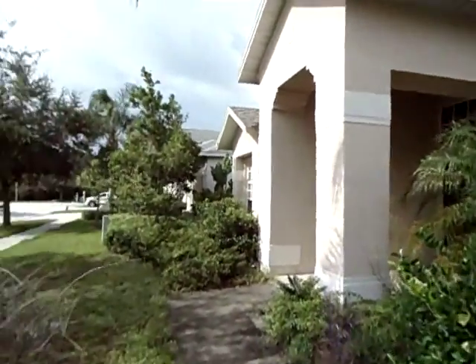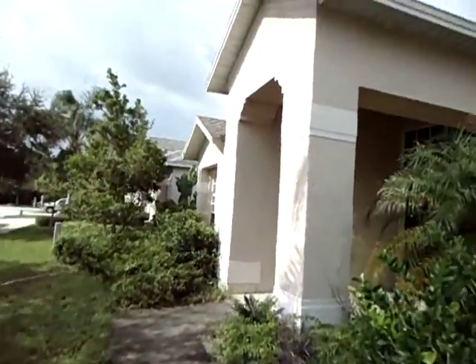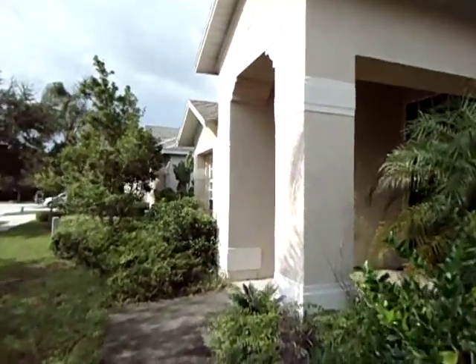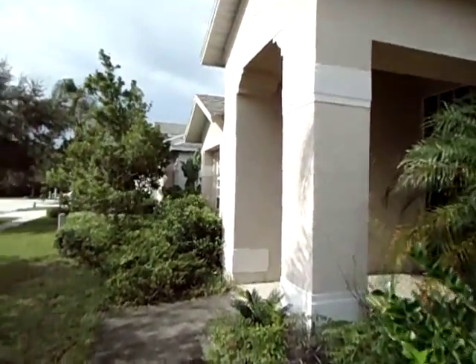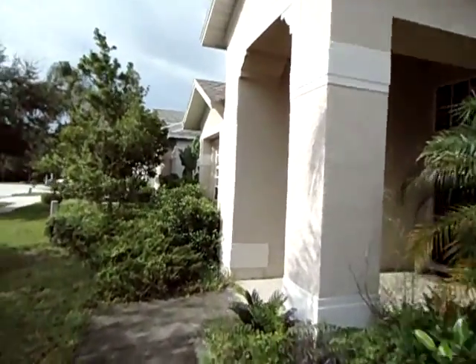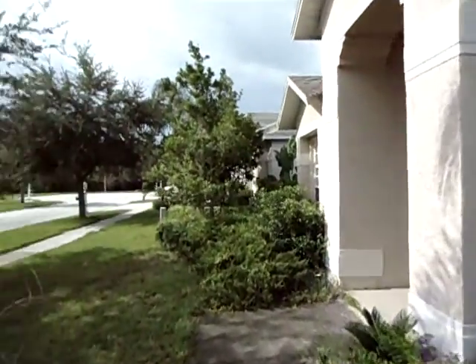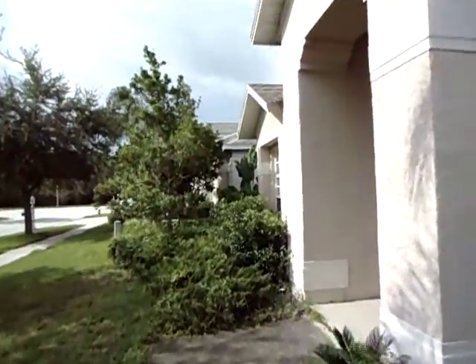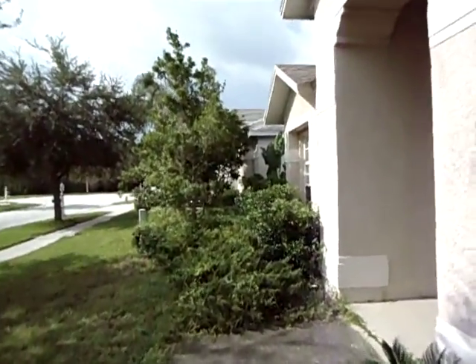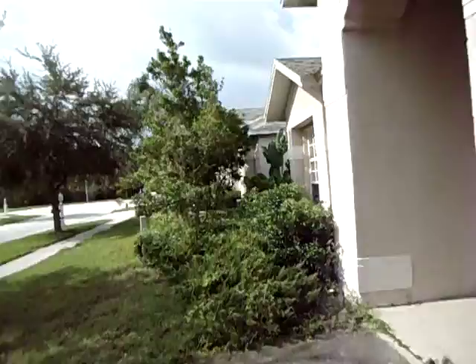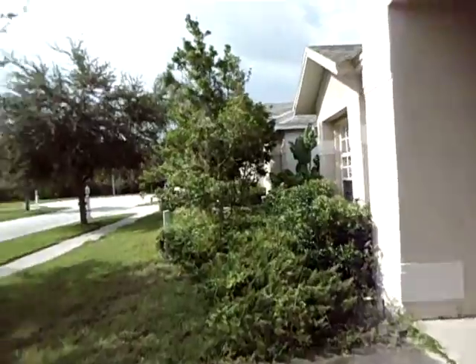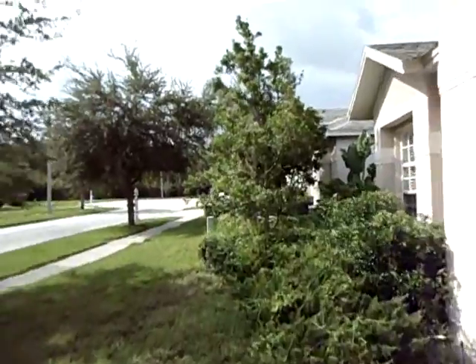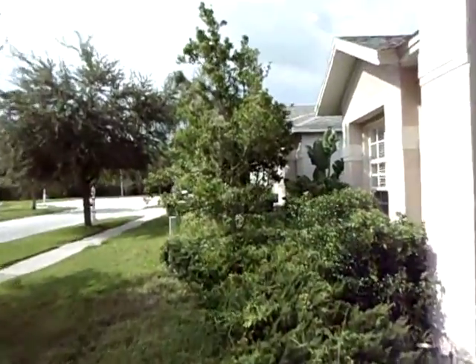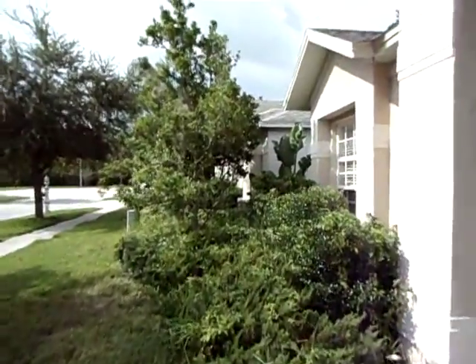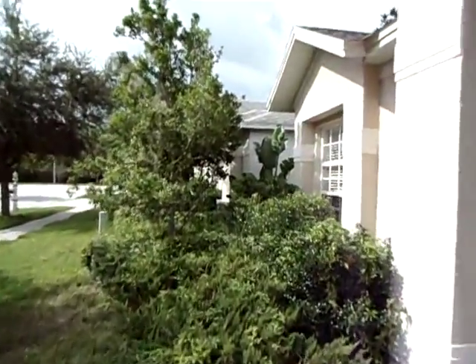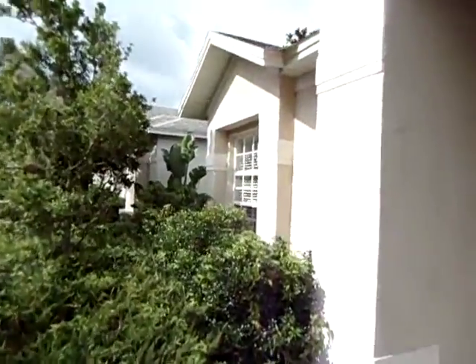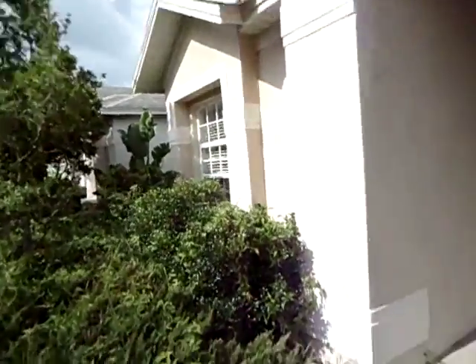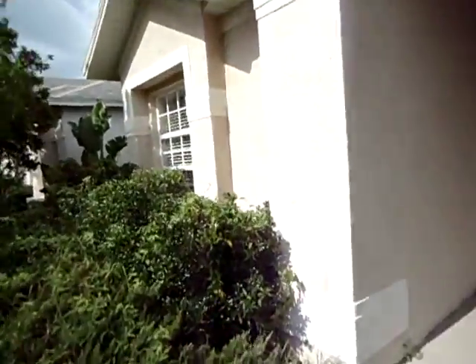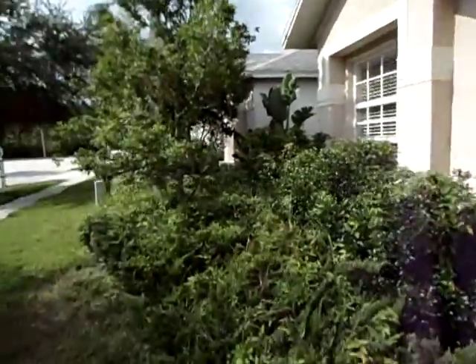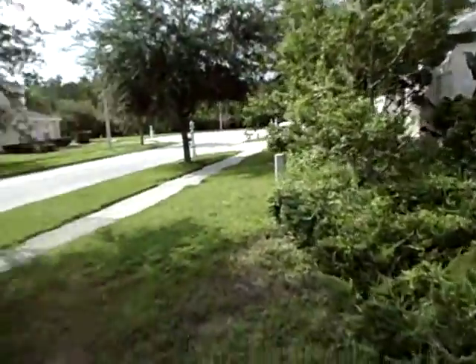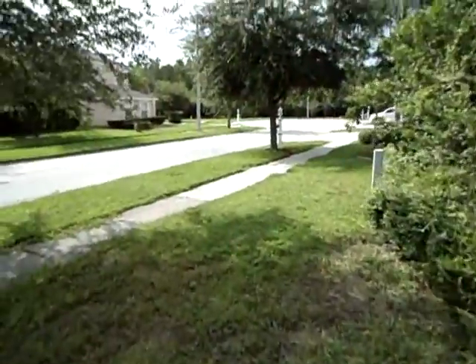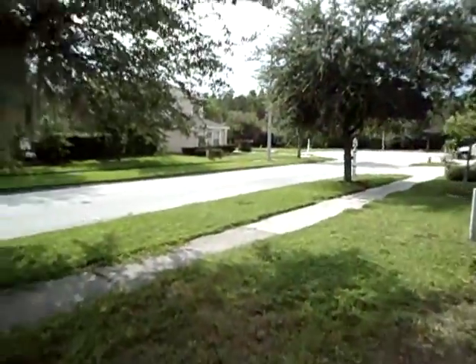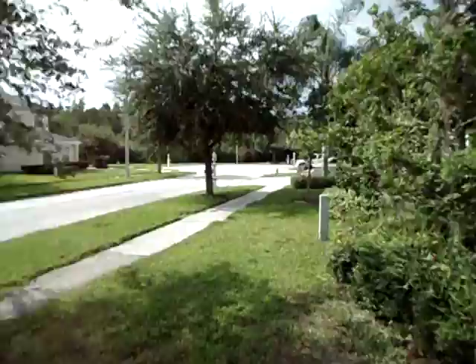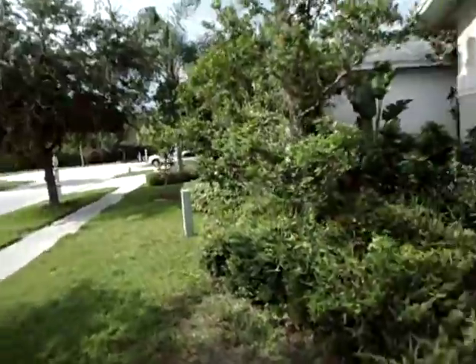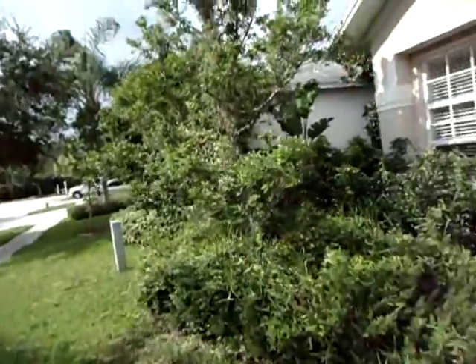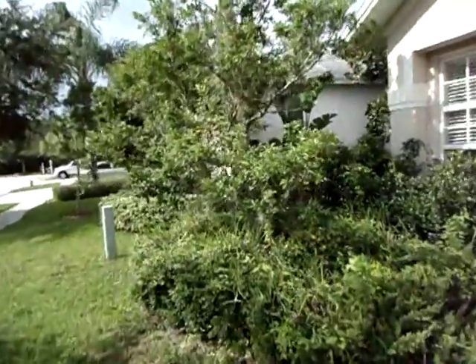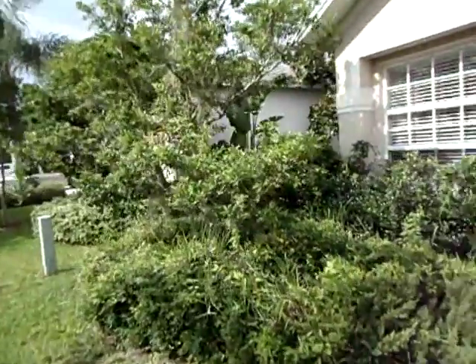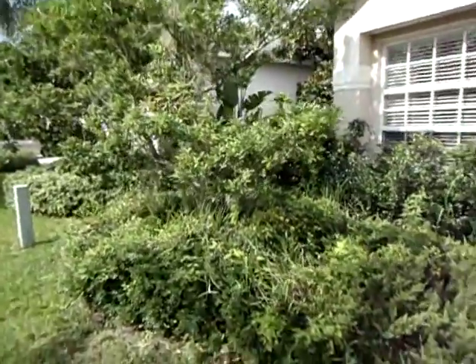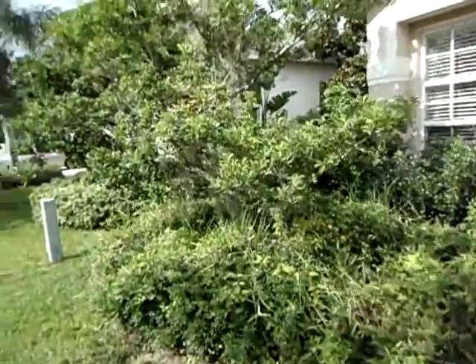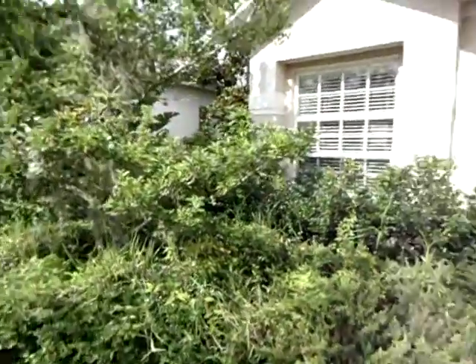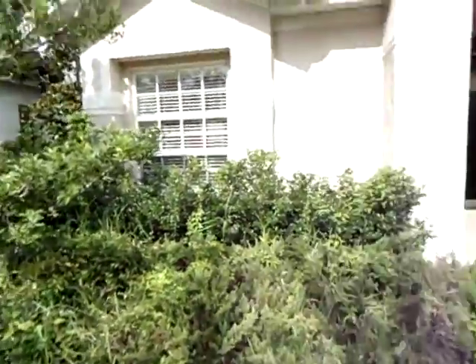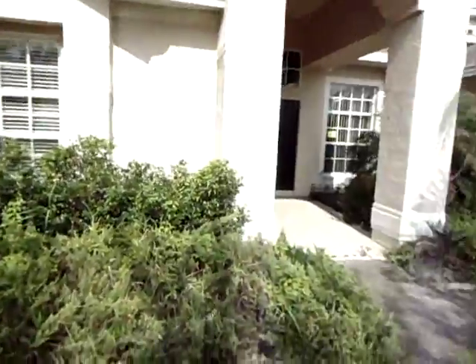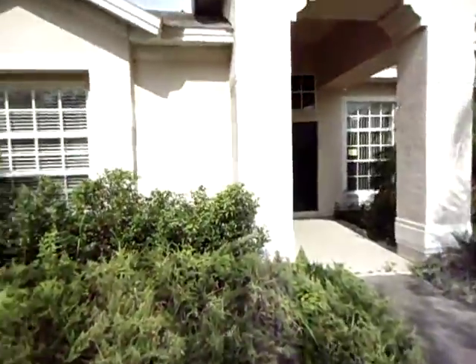This is a foreclosure. It's a bank-owned property, it's what we call an REO. I'm sure you've heard that term. So the first thing you're going to notice walking around the outside is it hasn't been taken care of.